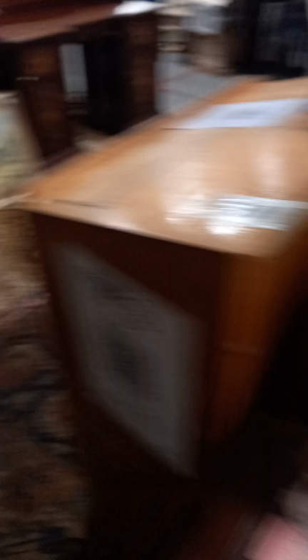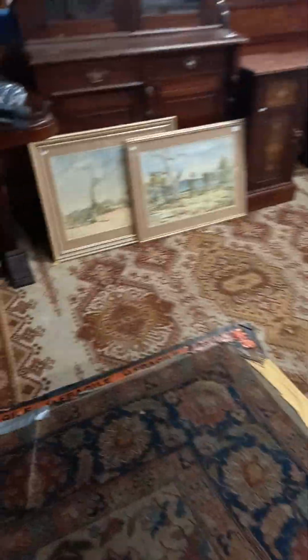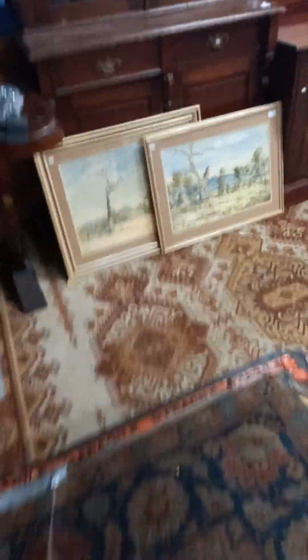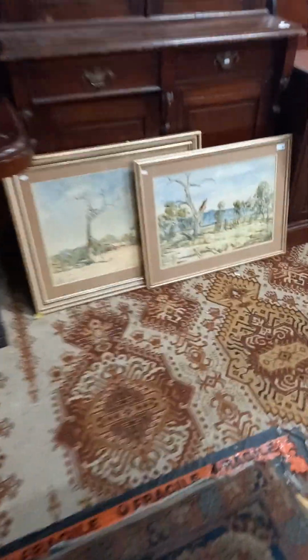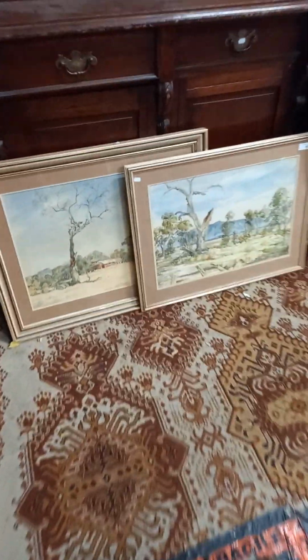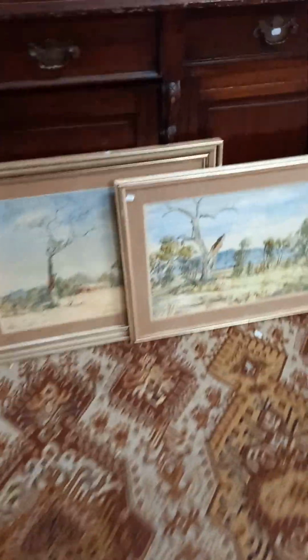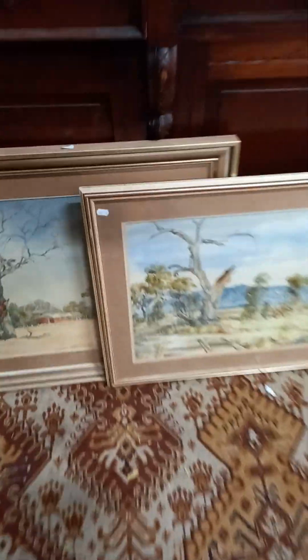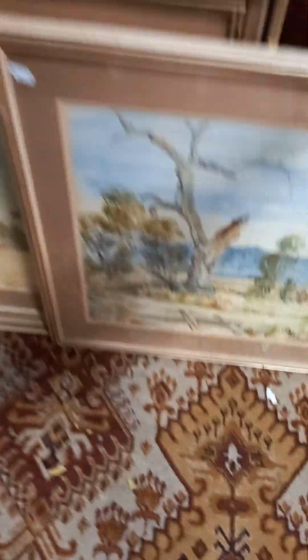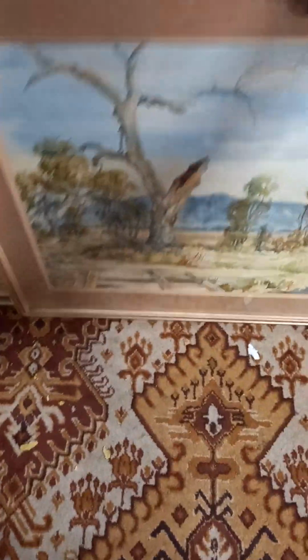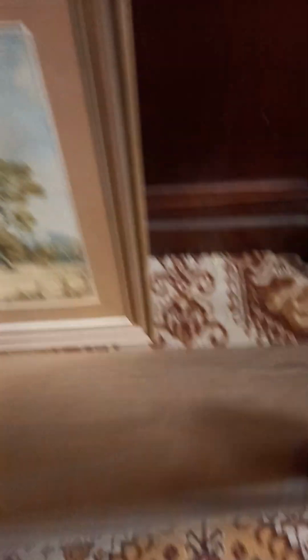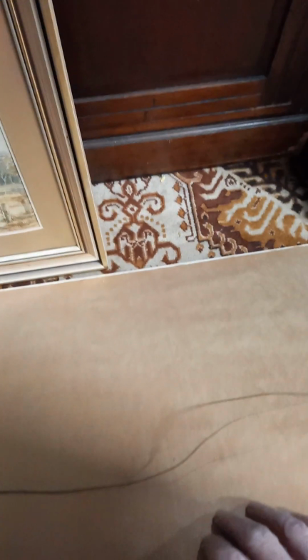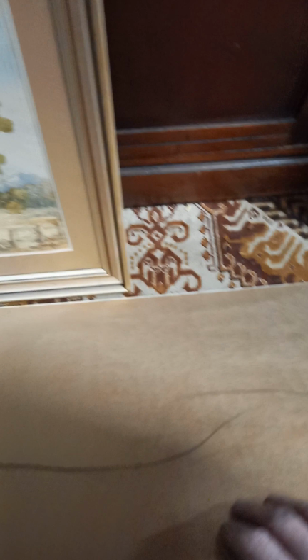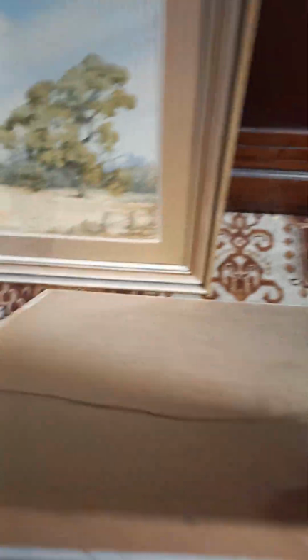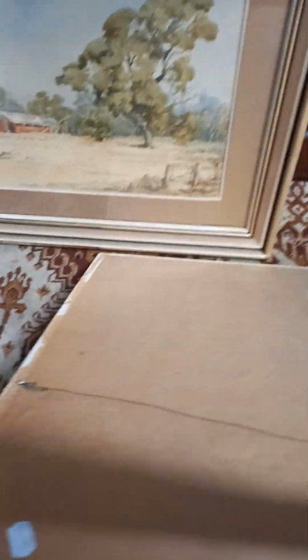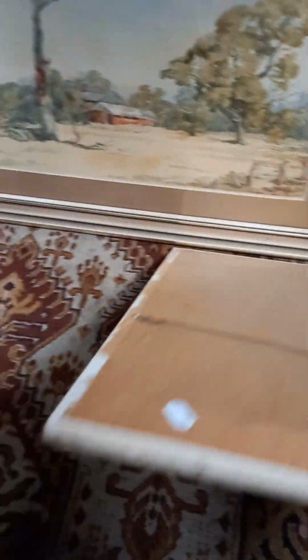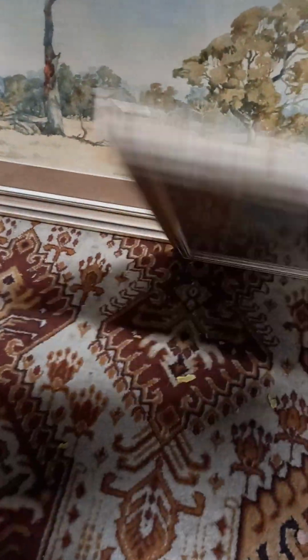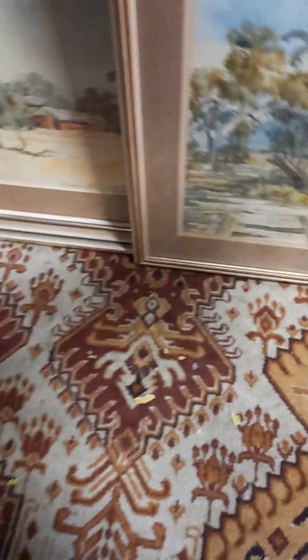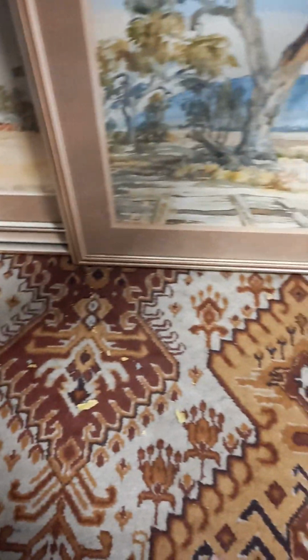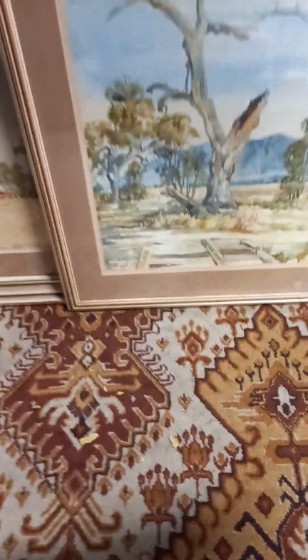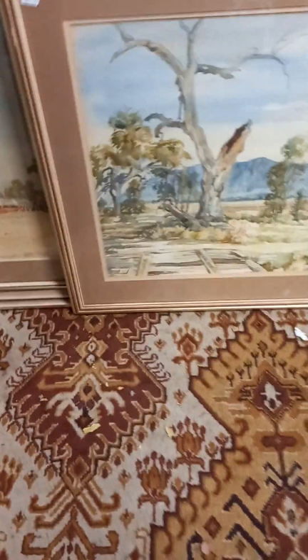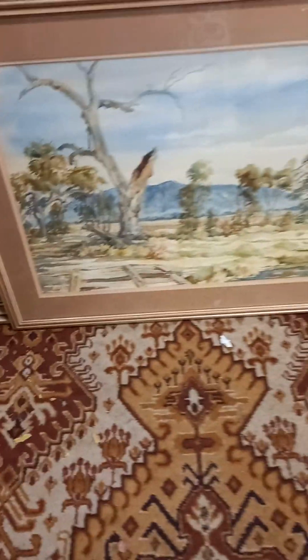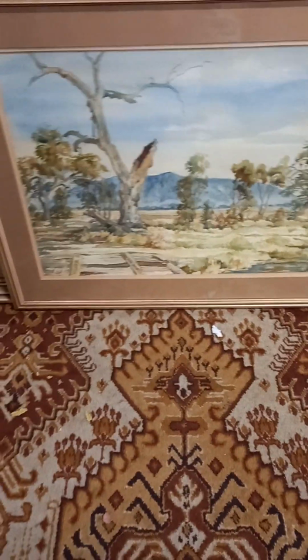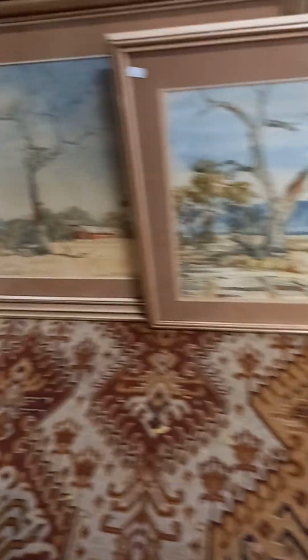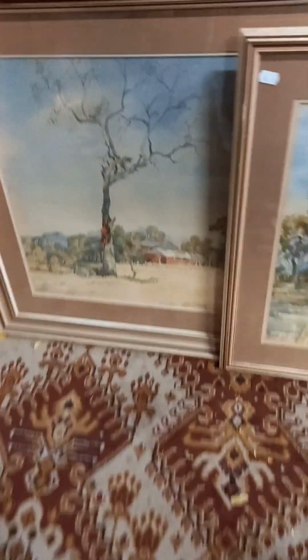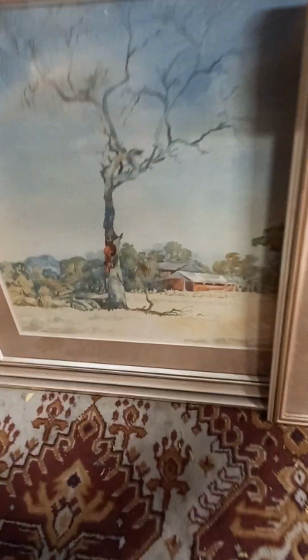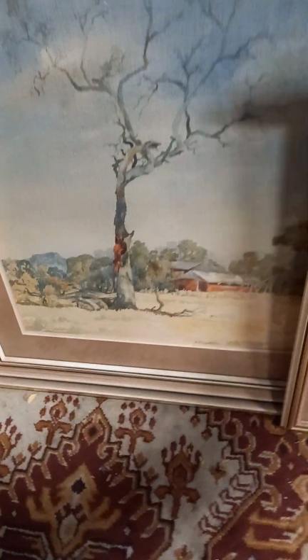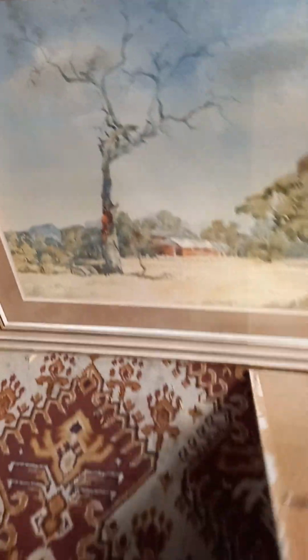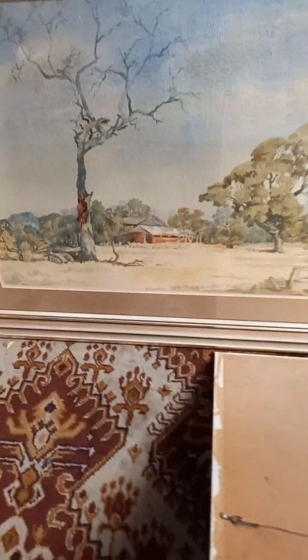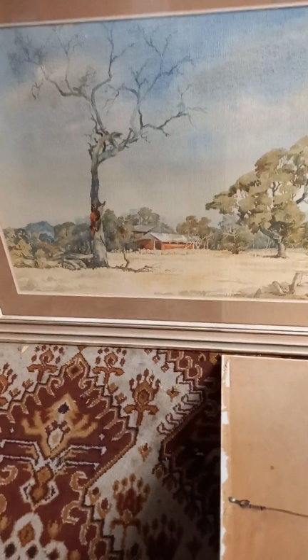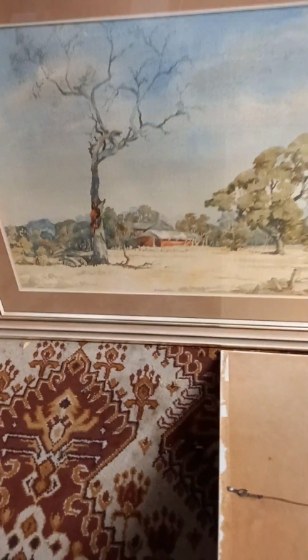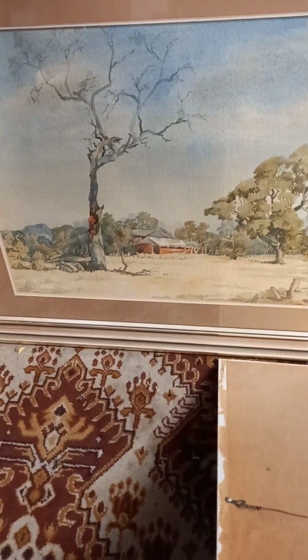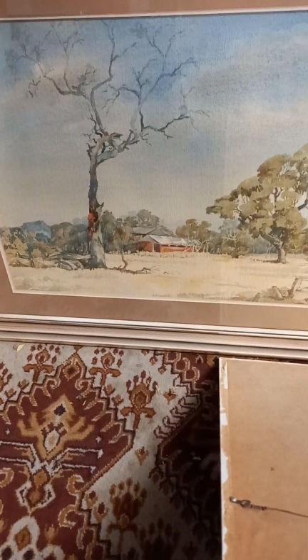A couple of nice watercolours - just can't remember the name of the artist, I think it's Glenda. Glenda Smith, I think from memory. They're really quite nice, just Australian landscapes. This one's kind of nice with a little sort of farm or hay shed.